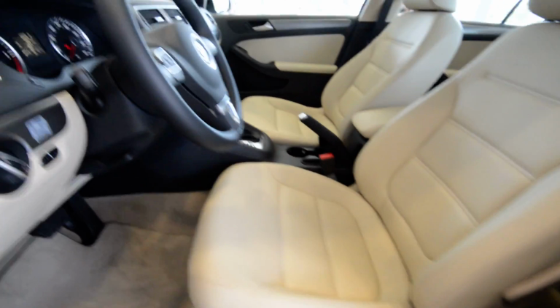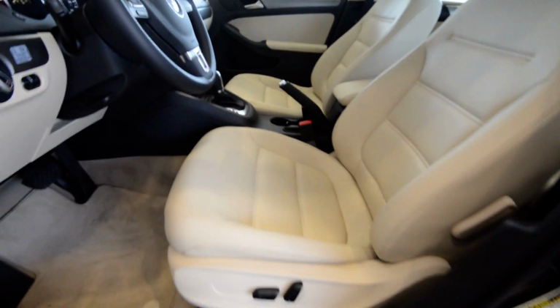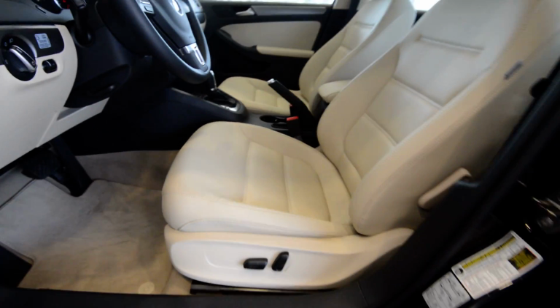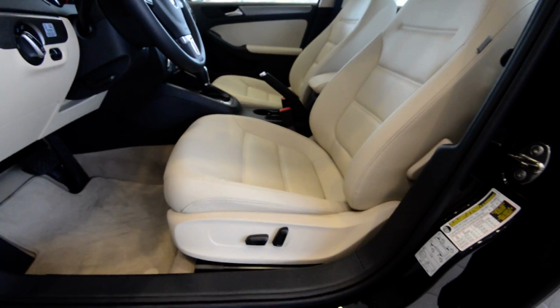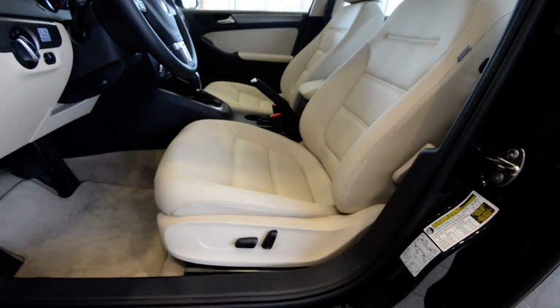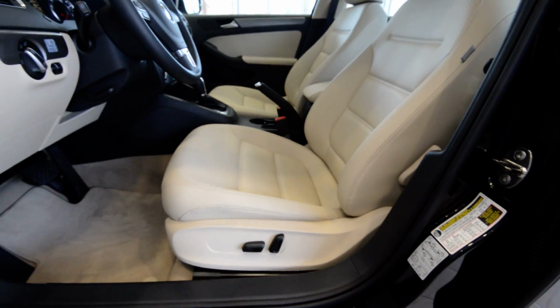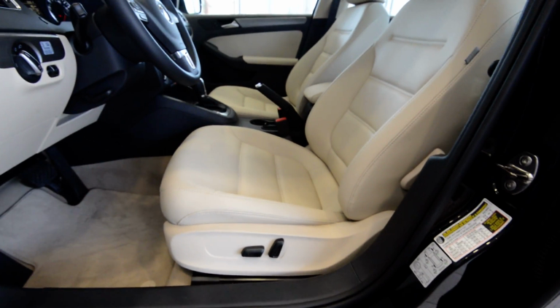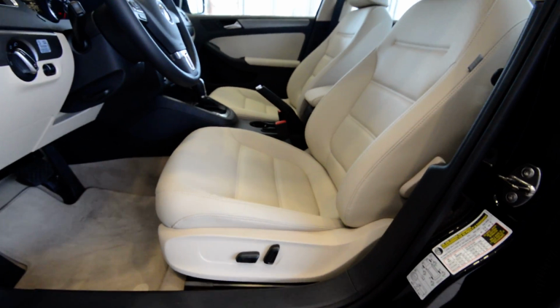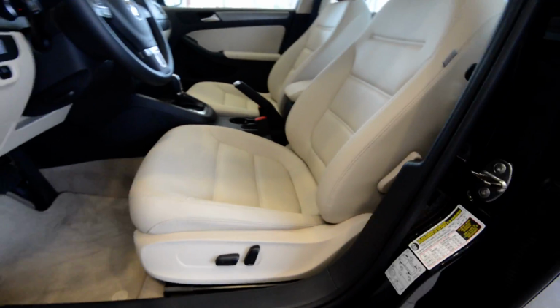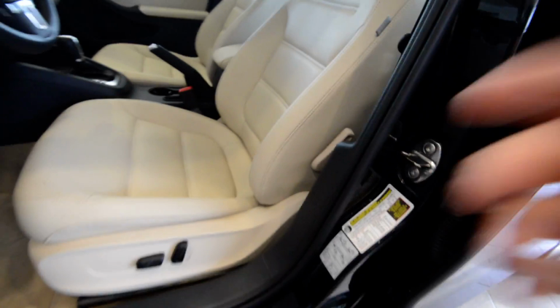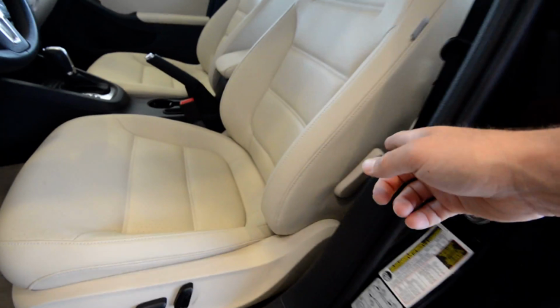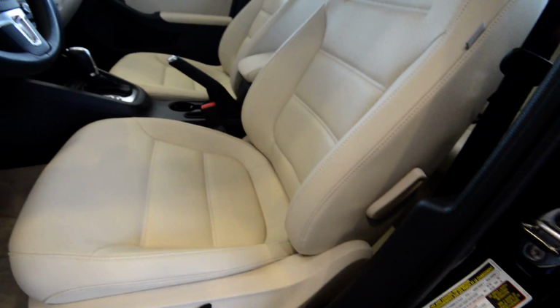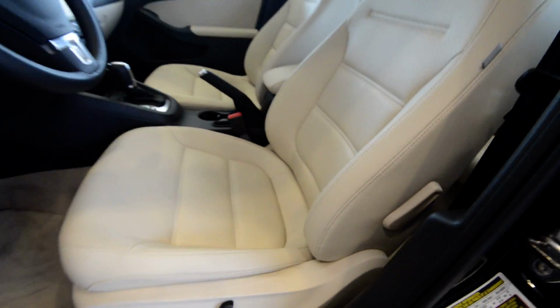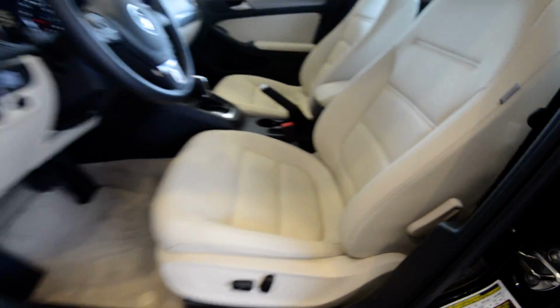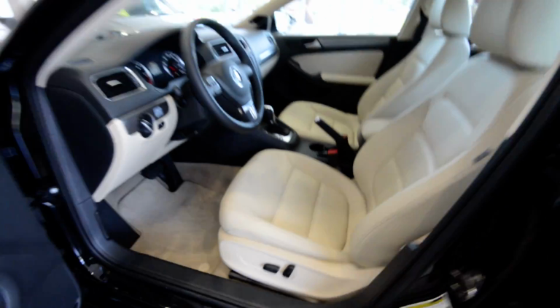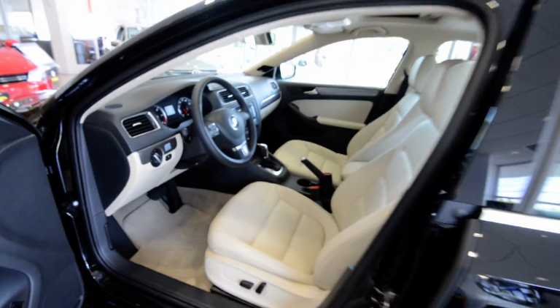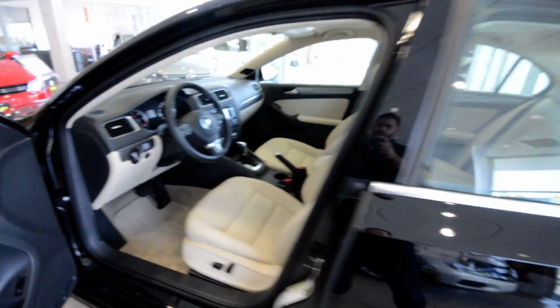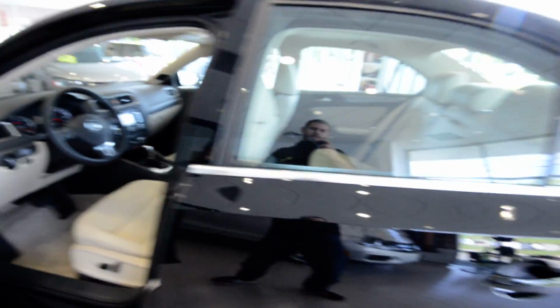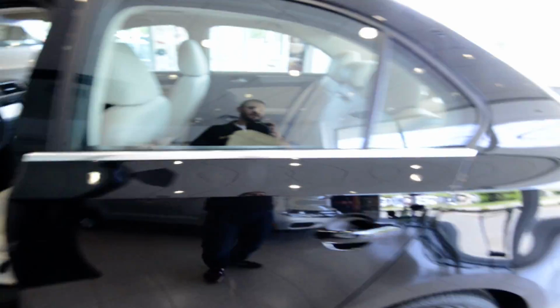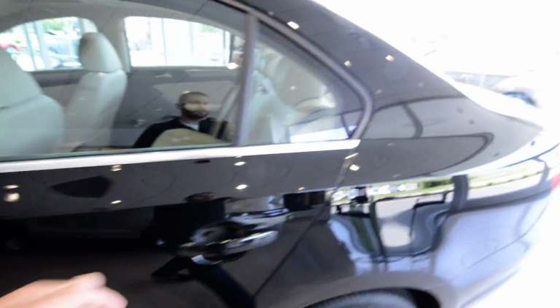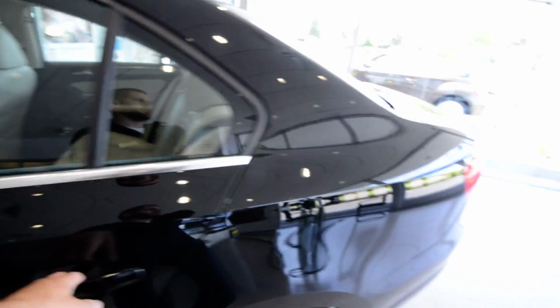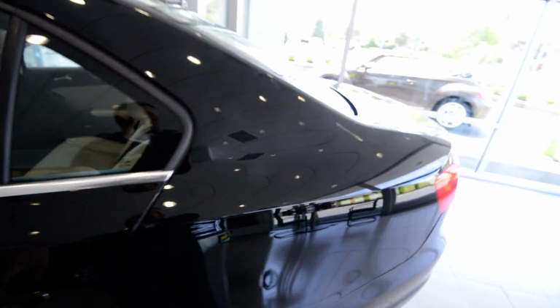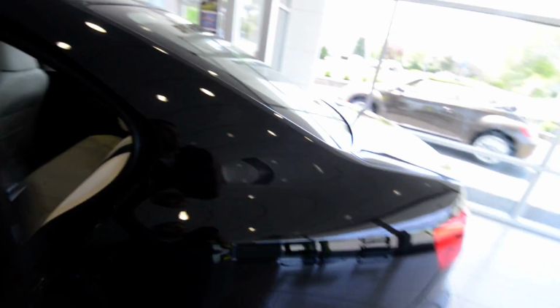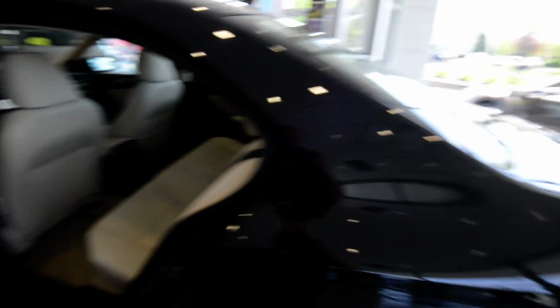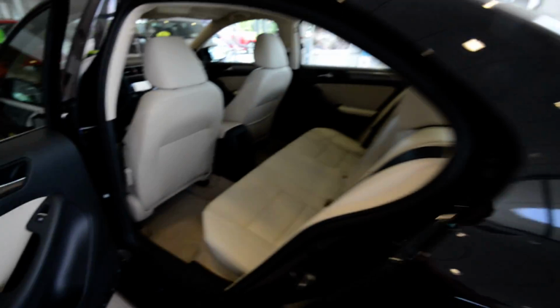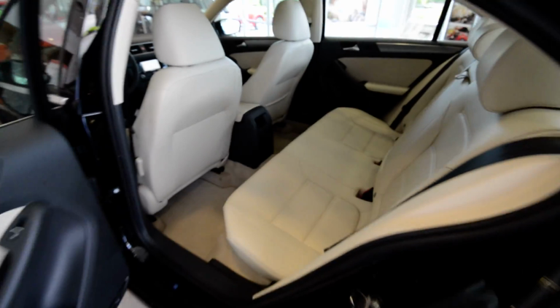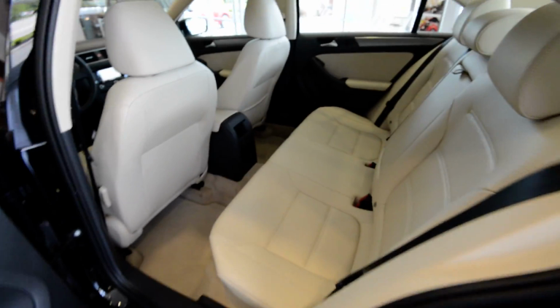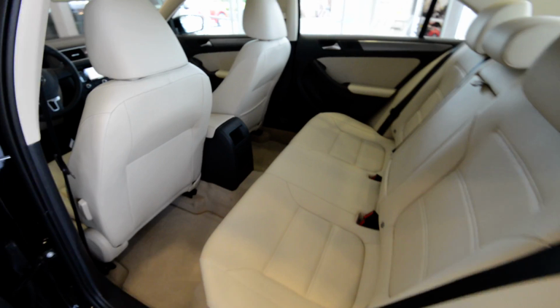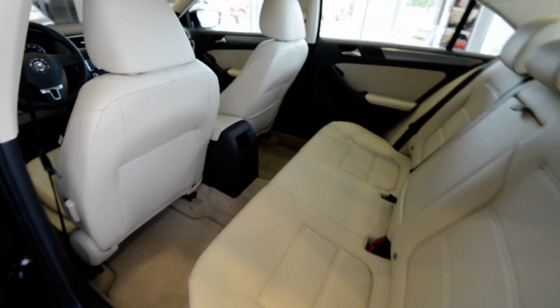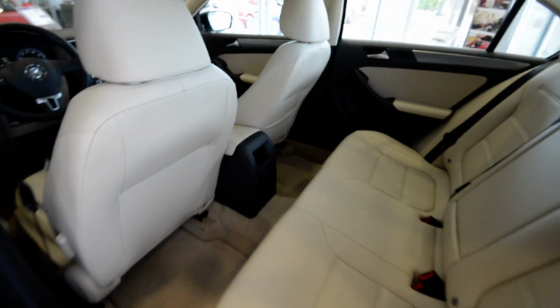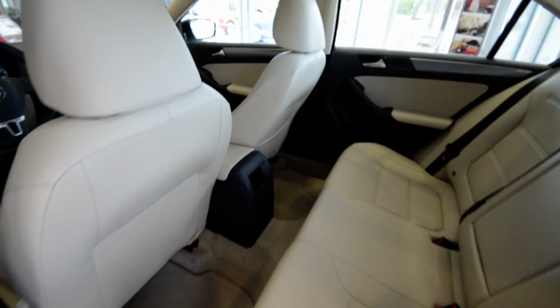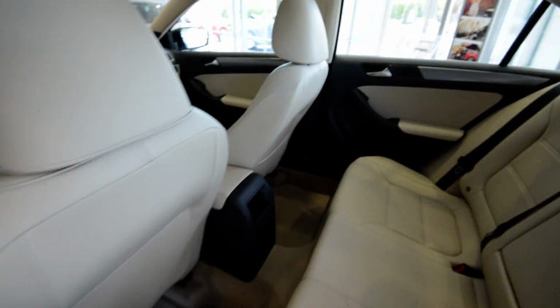You got a full power driver seat with manual lumbar. In the back, seats fold full 60/40, and plenty of space back here.